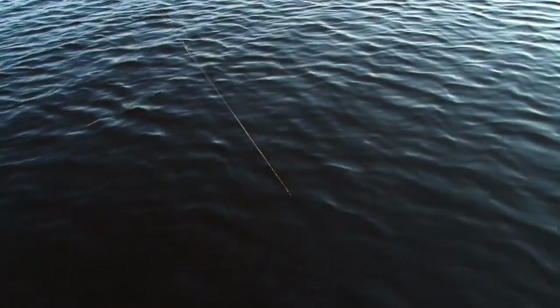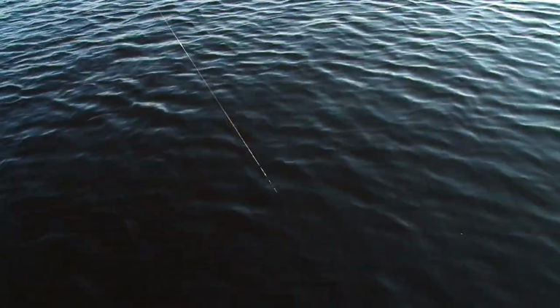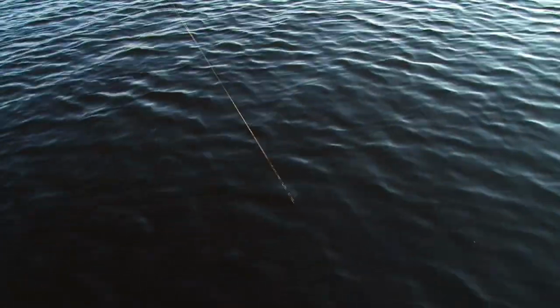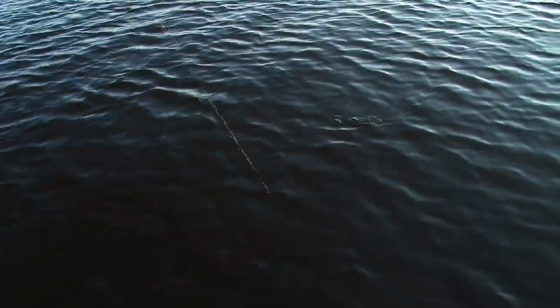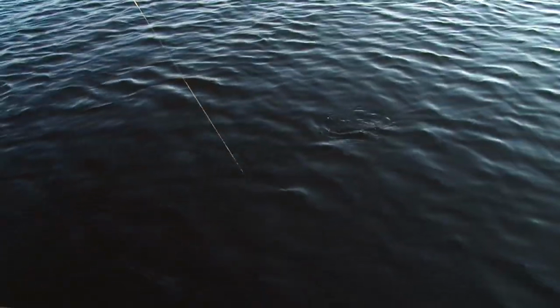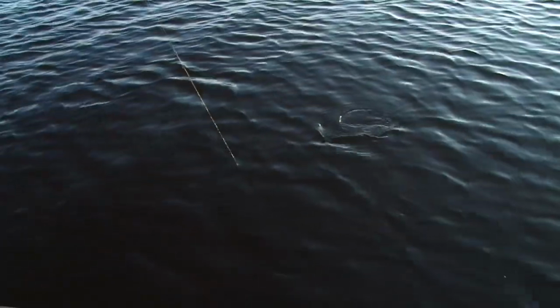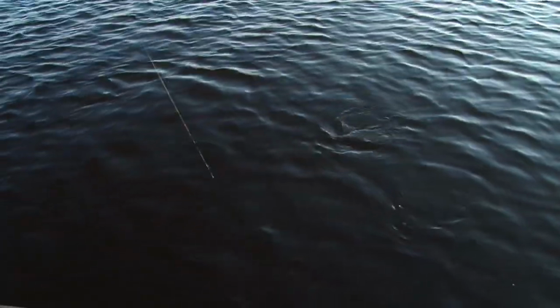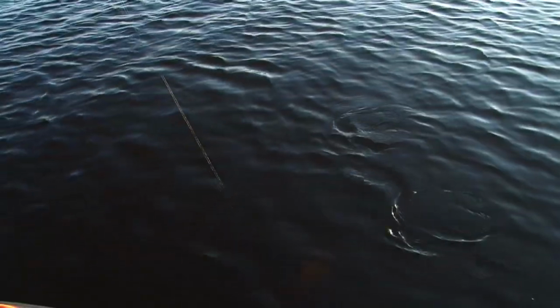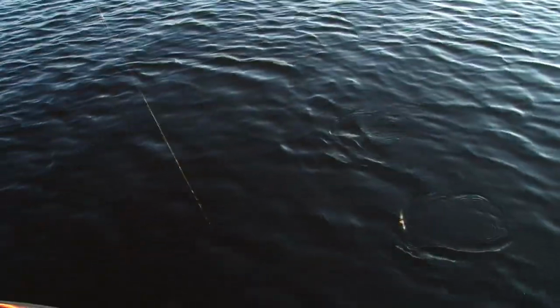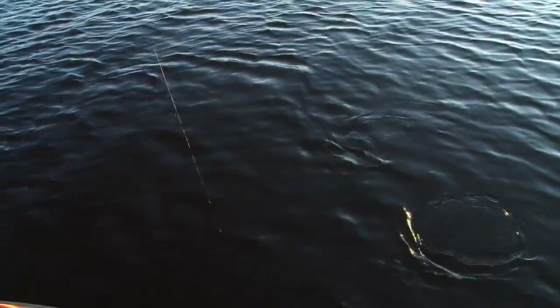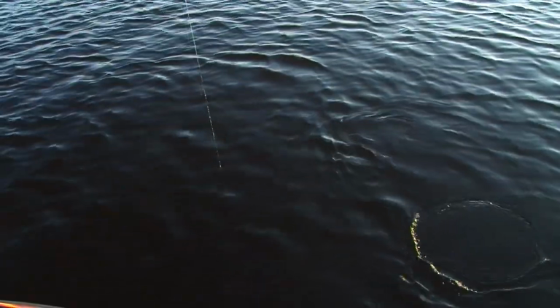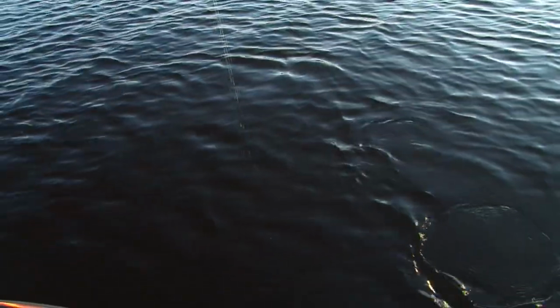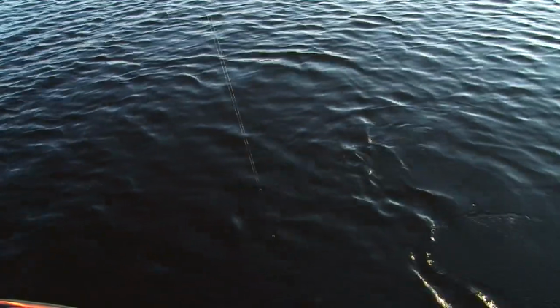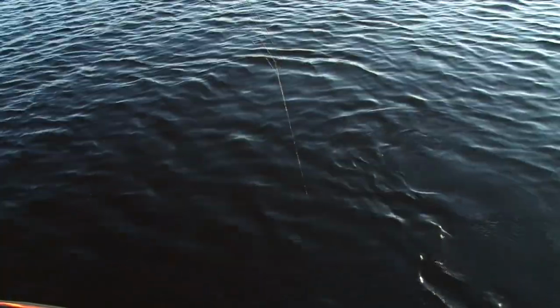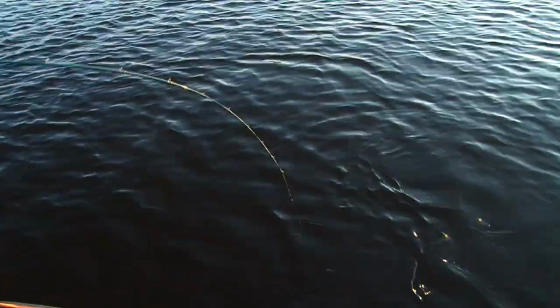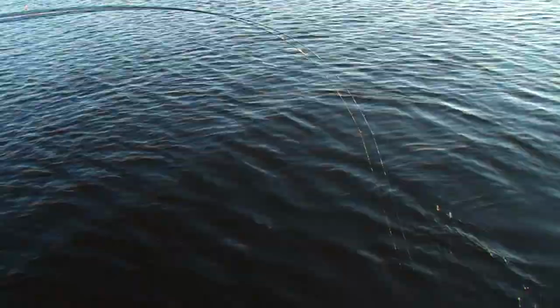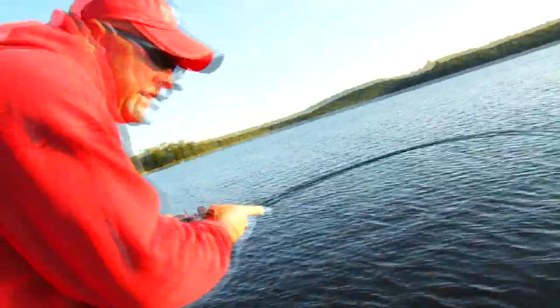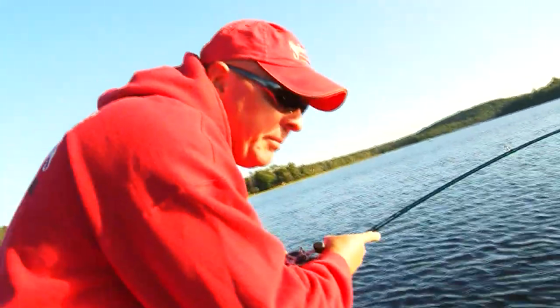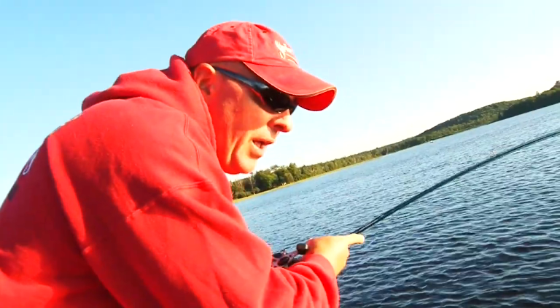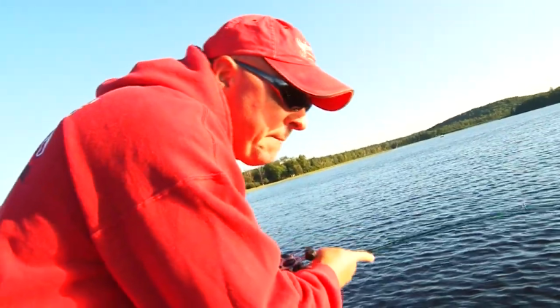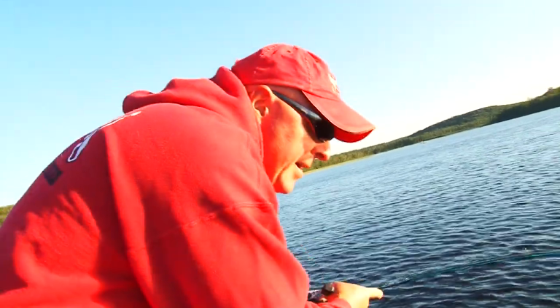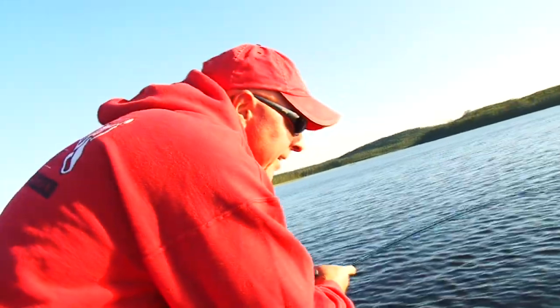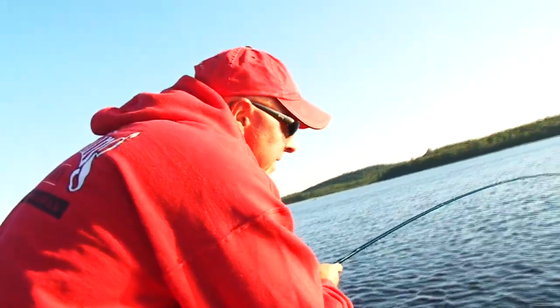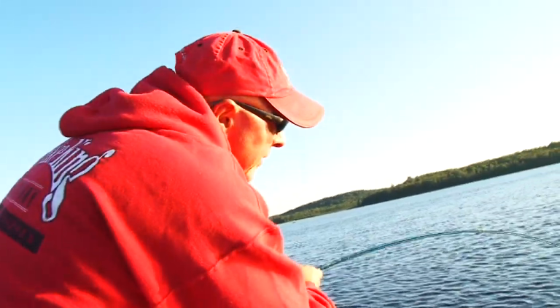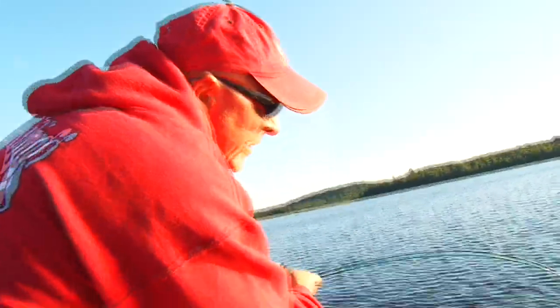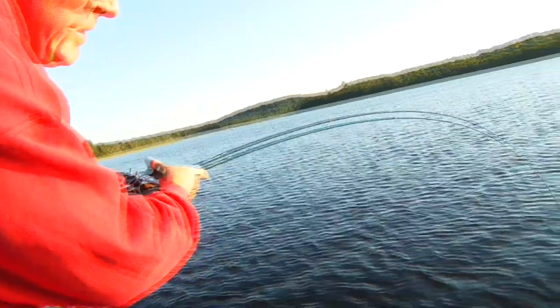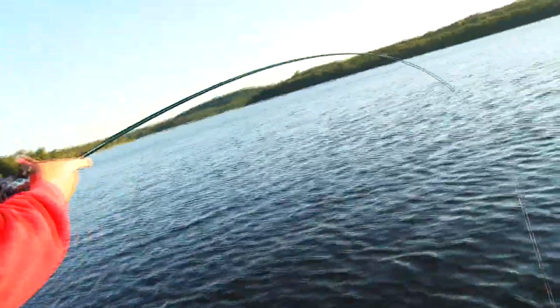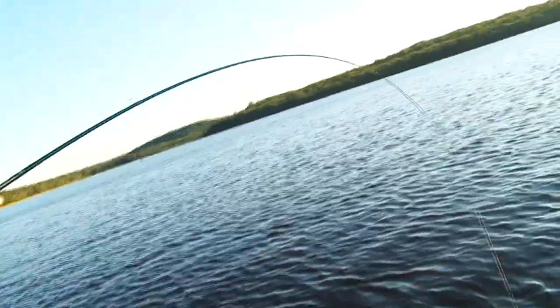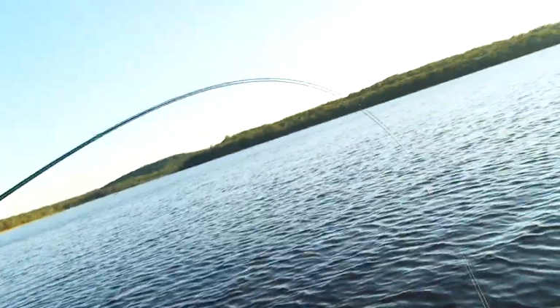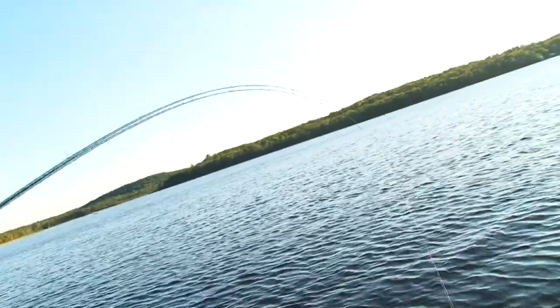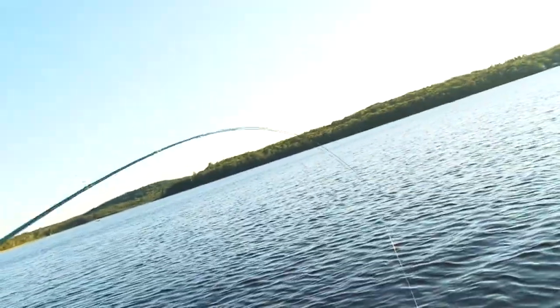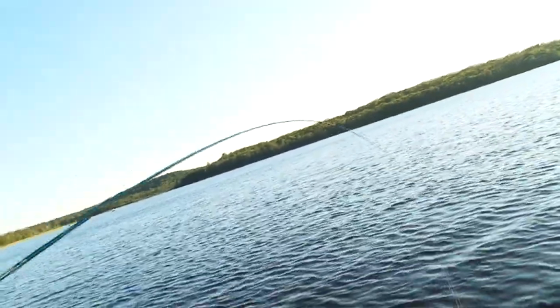They're just decent fish, but I'm catching them now. Not seeing them just on the sonar — catching them as well. See that rod? Look at that bend in that rod. That's why we want a good crankbait rod to do that.